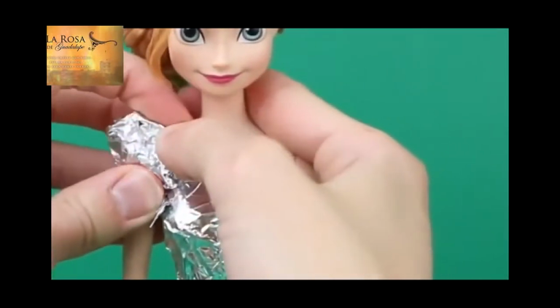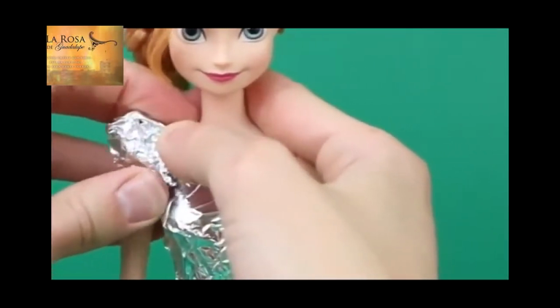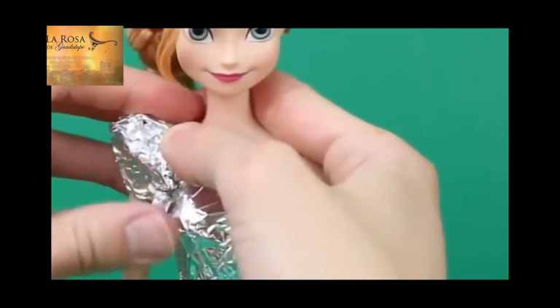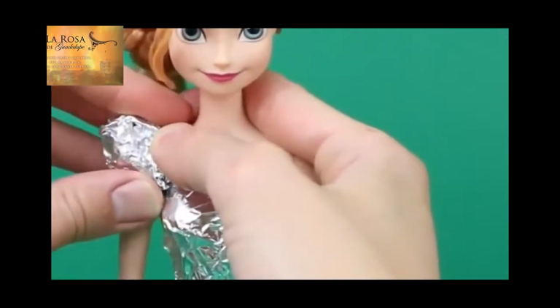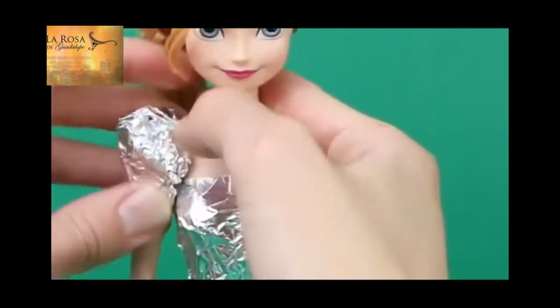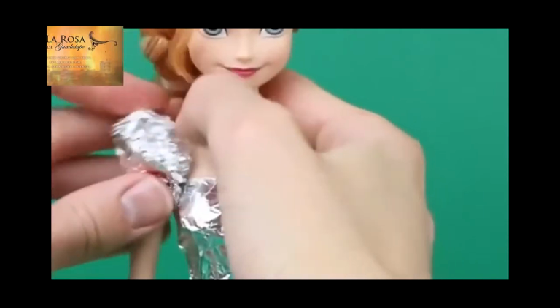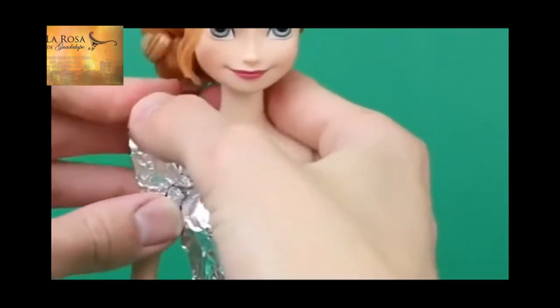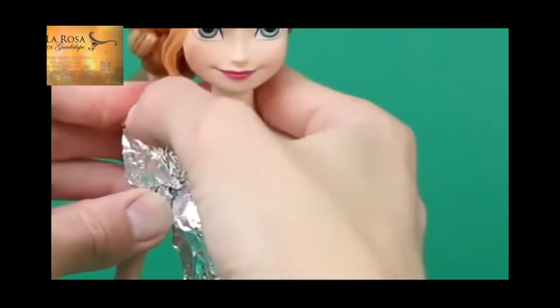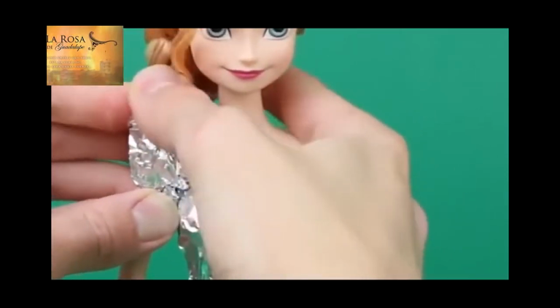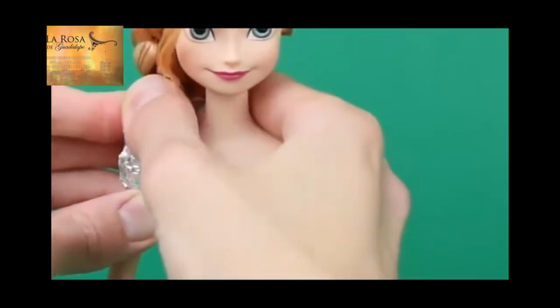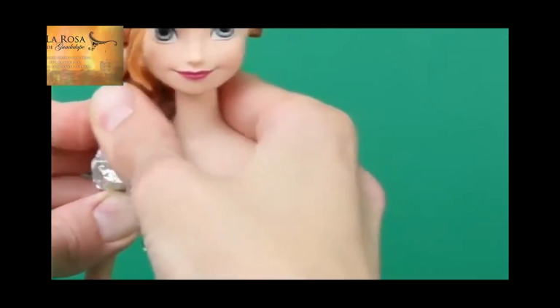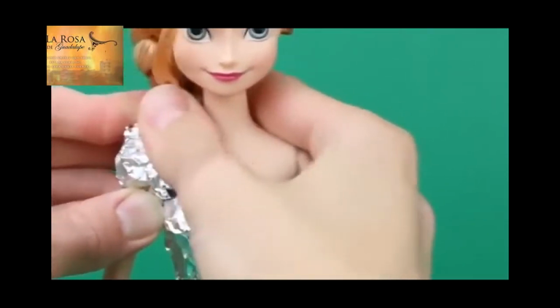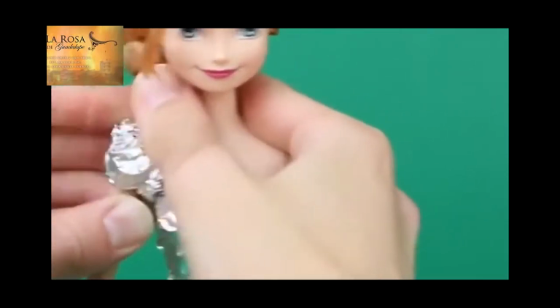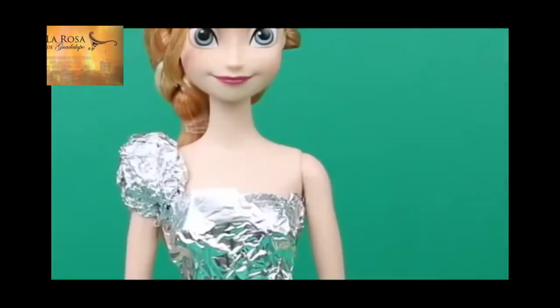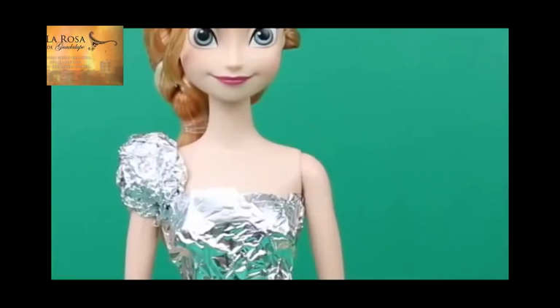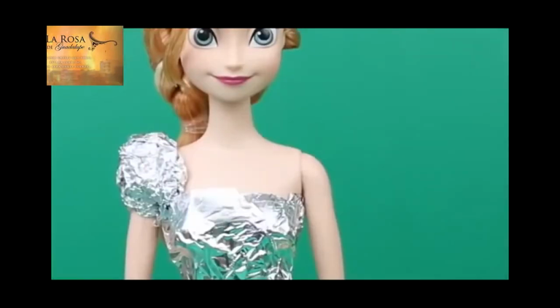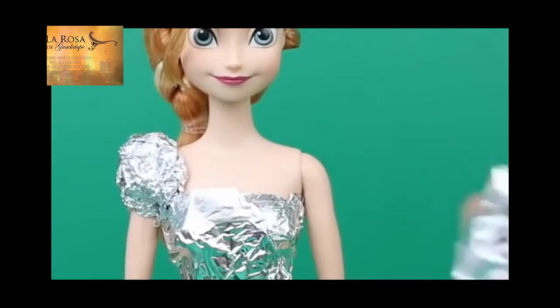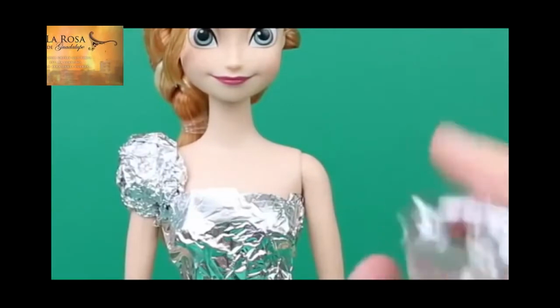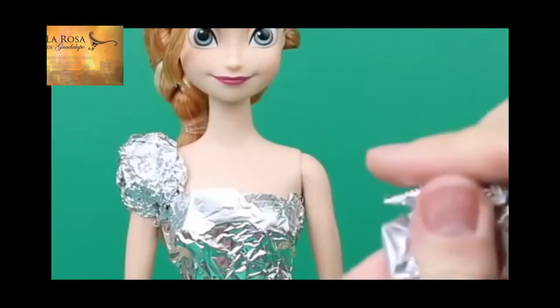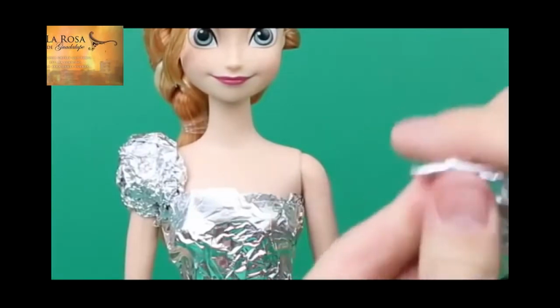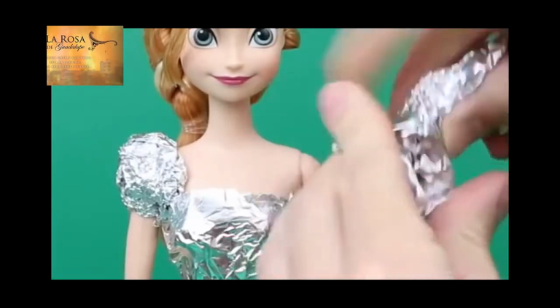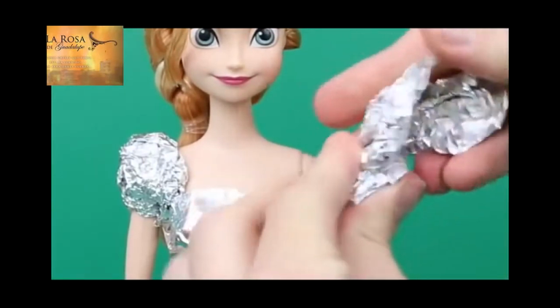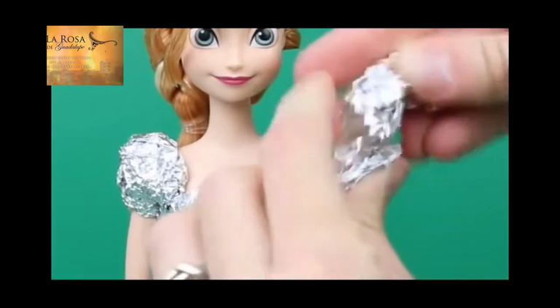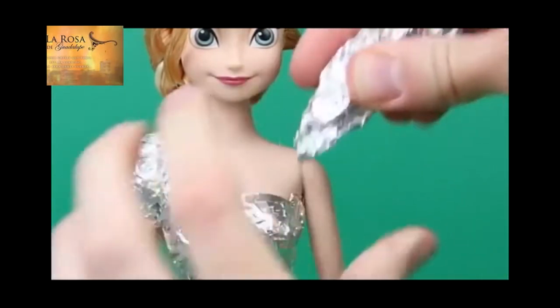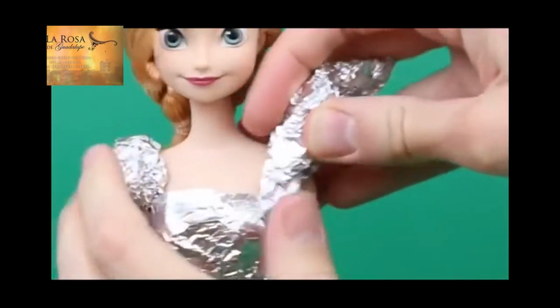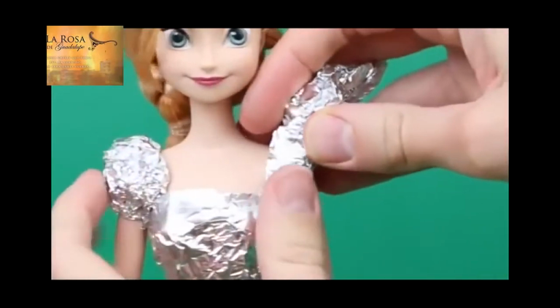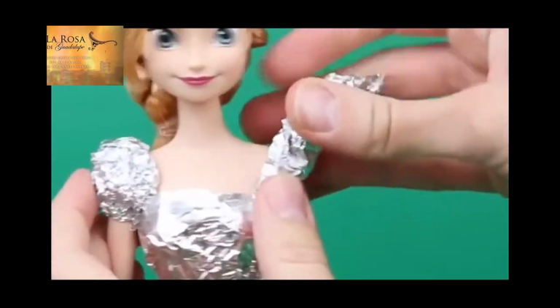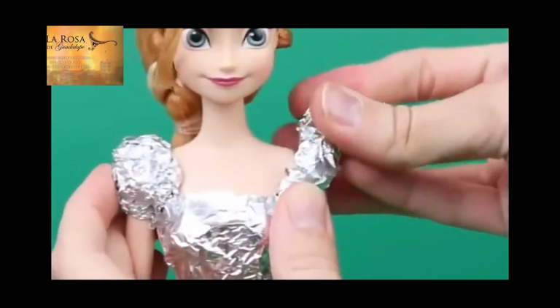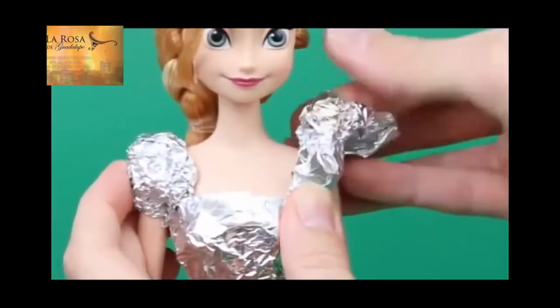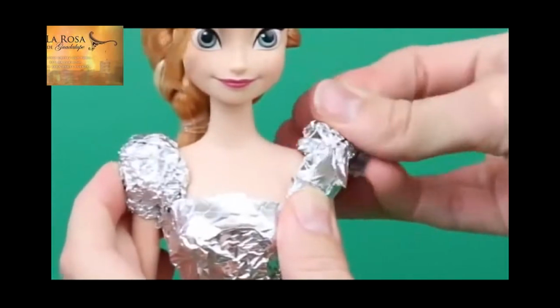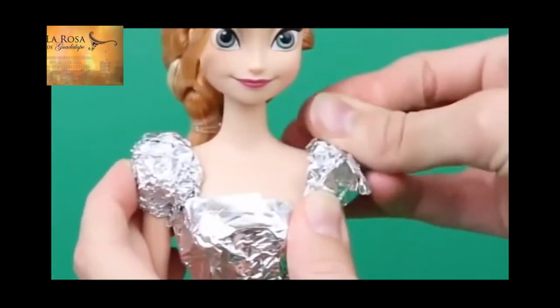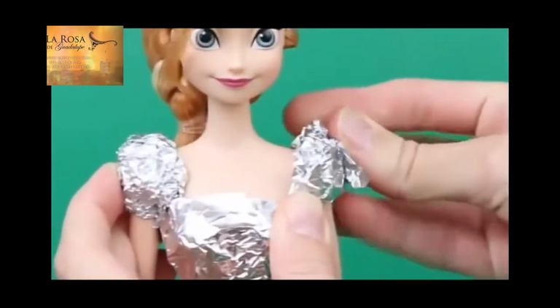This is starting to remind me of a Lady Gaga kind of dress, which is kind of funny. And then with the other half of the aluminum foil, do the same thing on the other side. Just pull up your foil, and attach it over her shoulder.